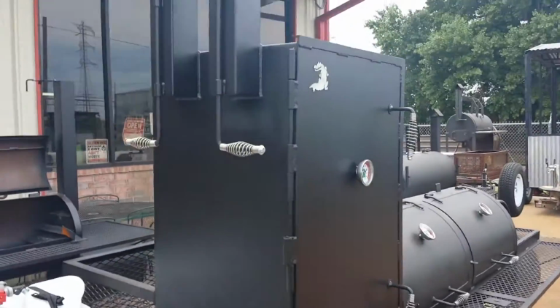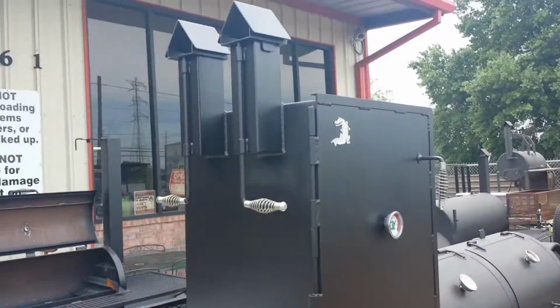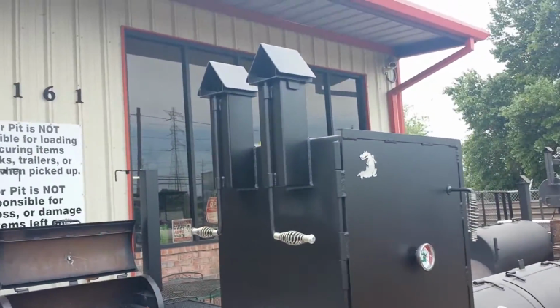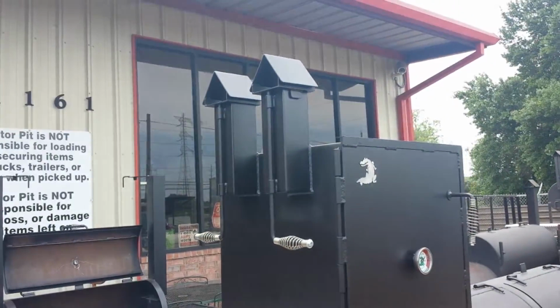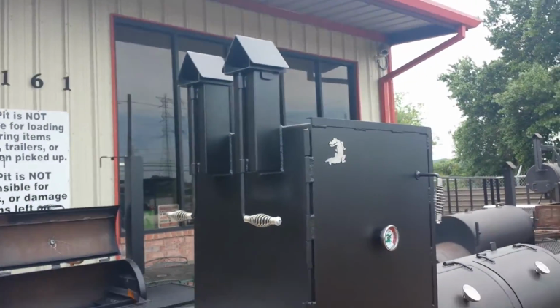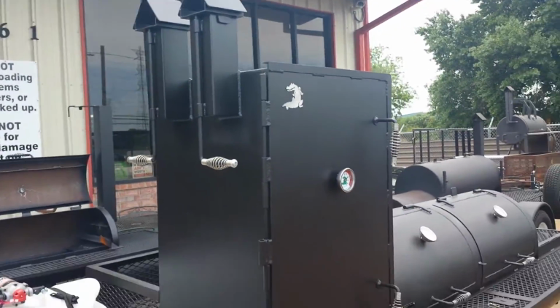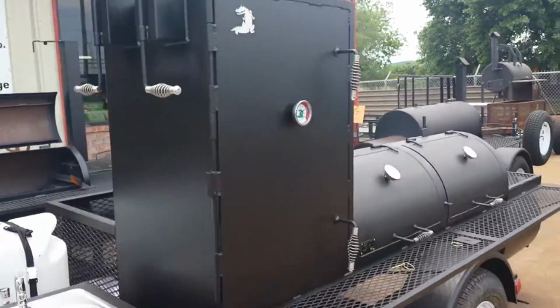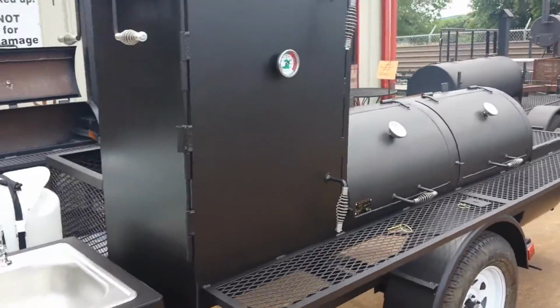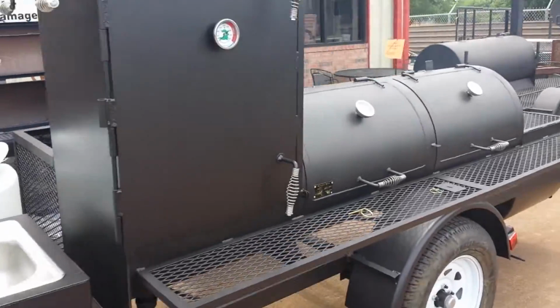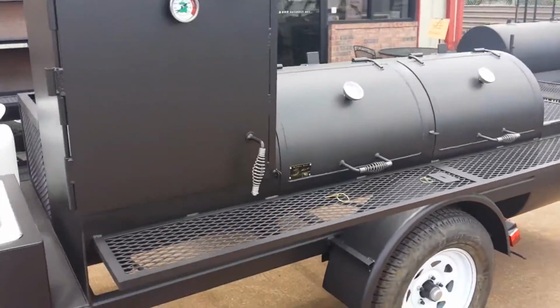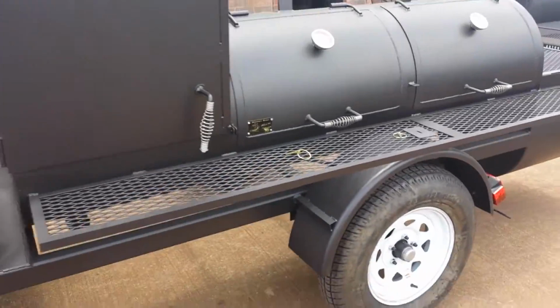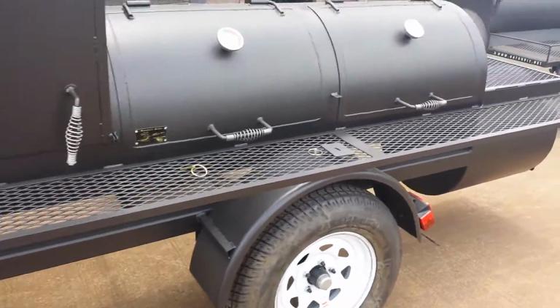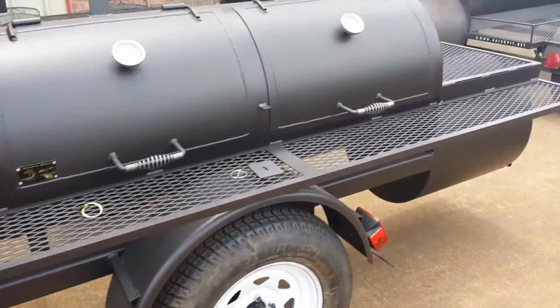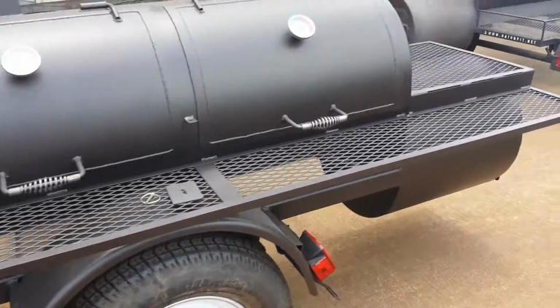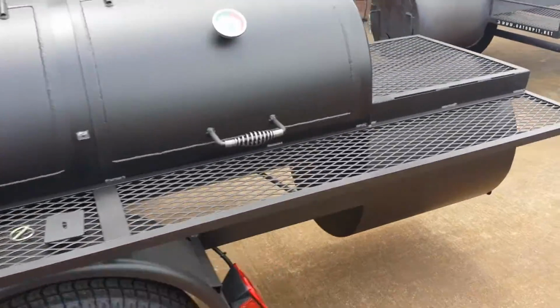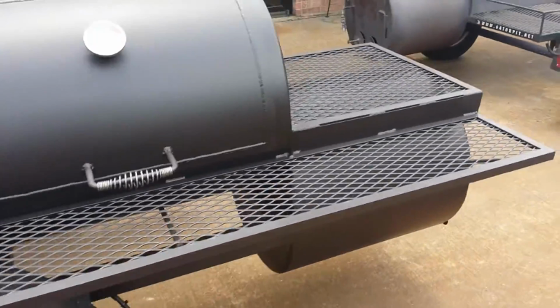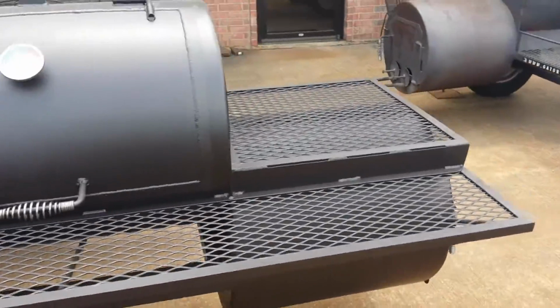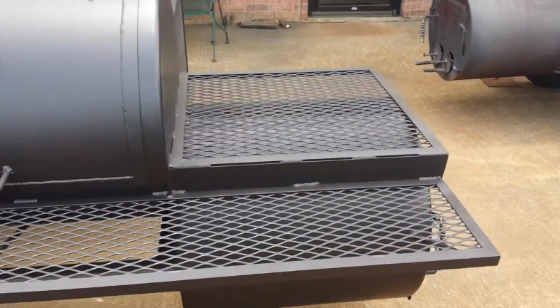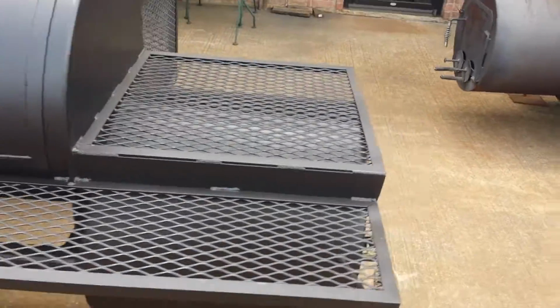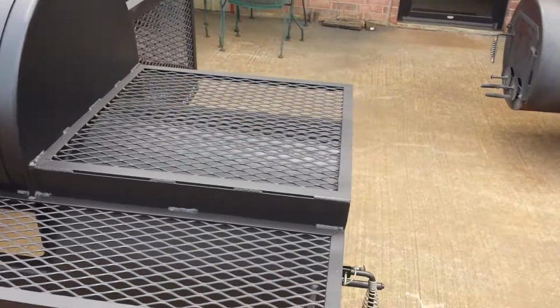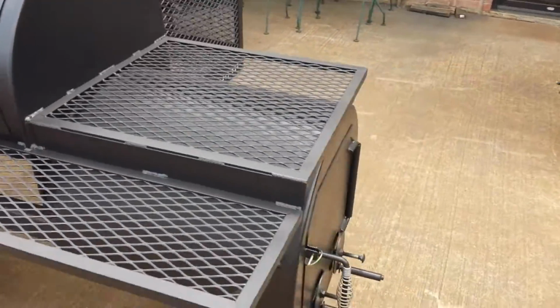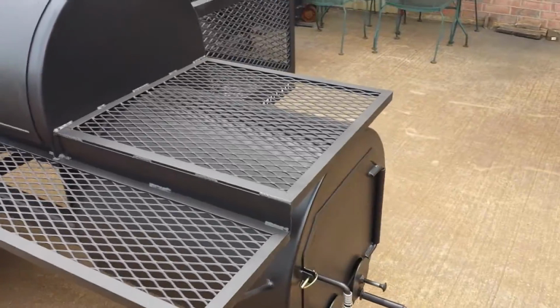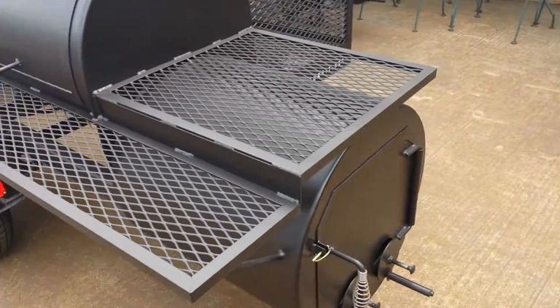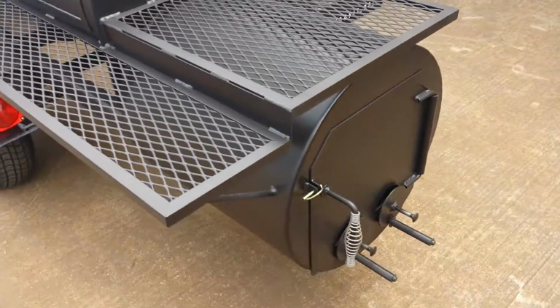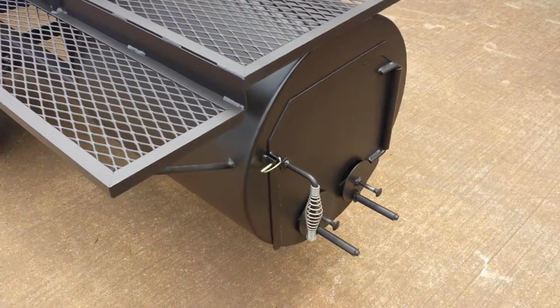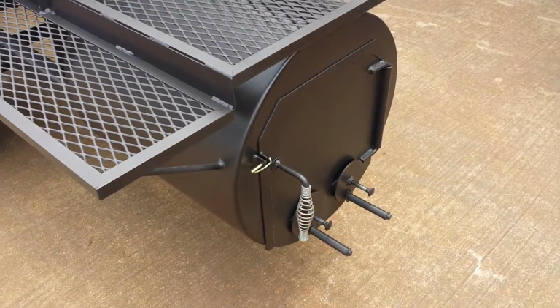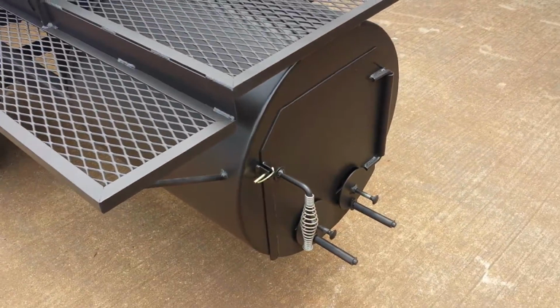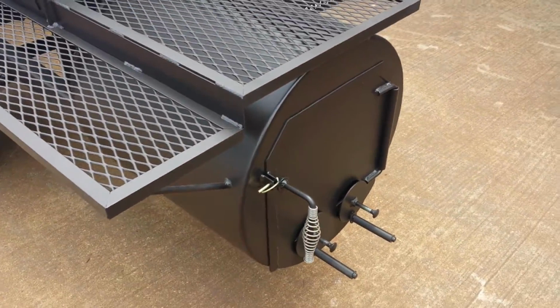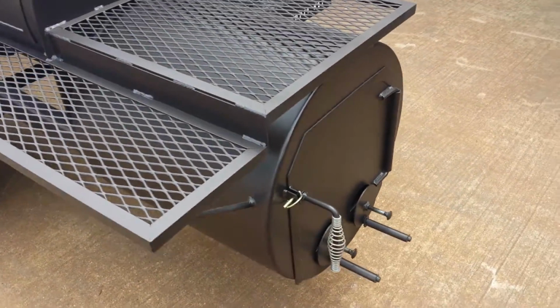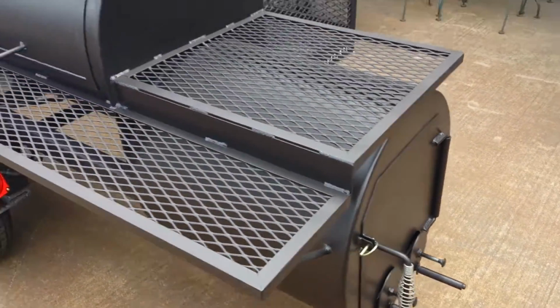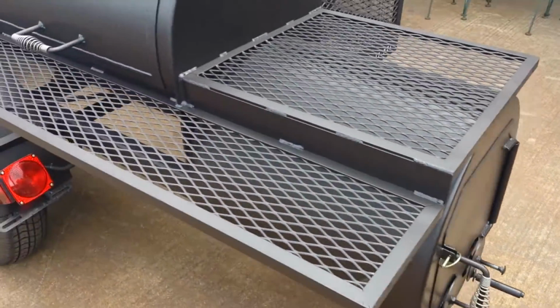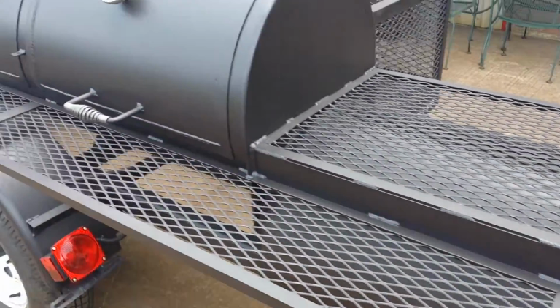Dual birdhouse stacks — our trademark. I'll show you this wraparound over here. You can use this for heating and warming up foods. You've got a locking mechanism on all your doors for safety and security.